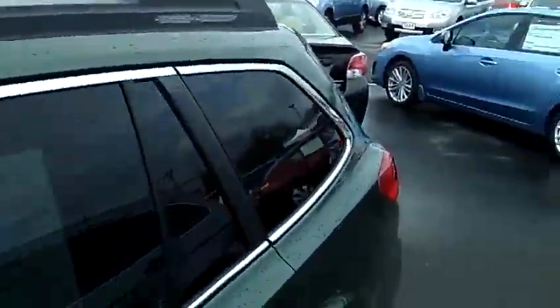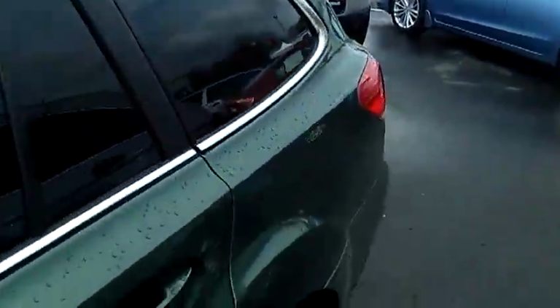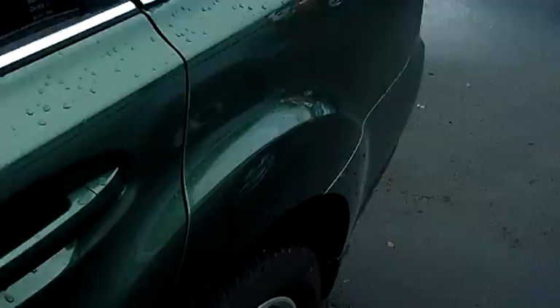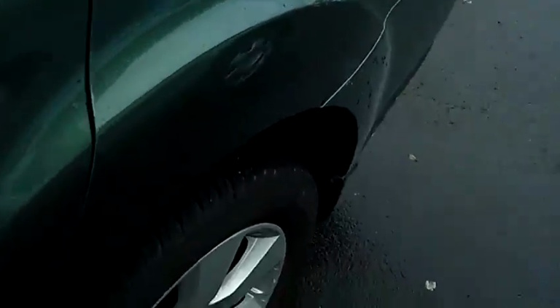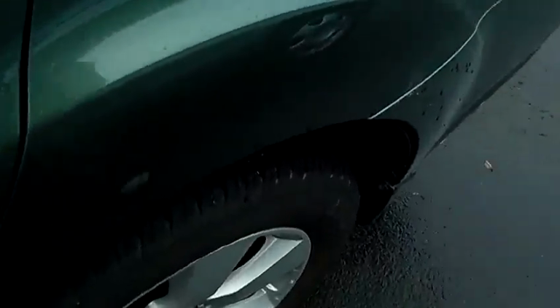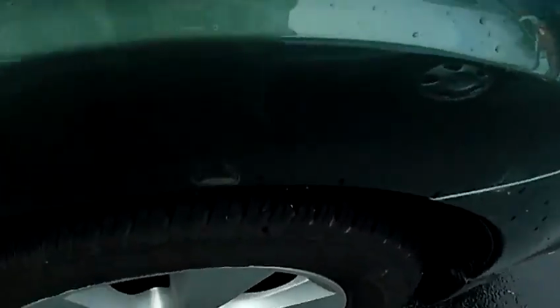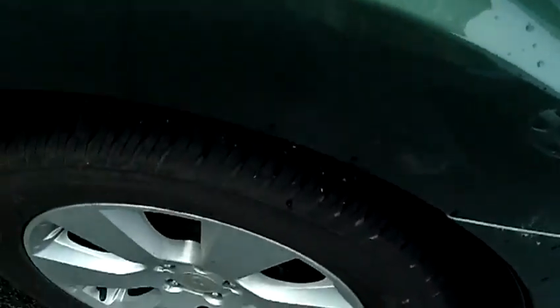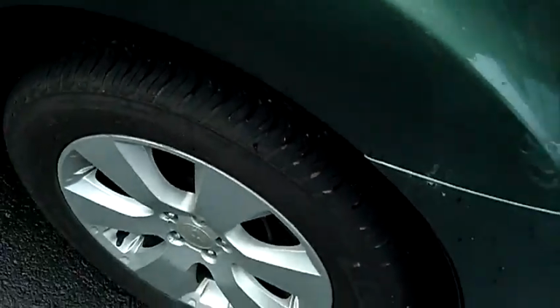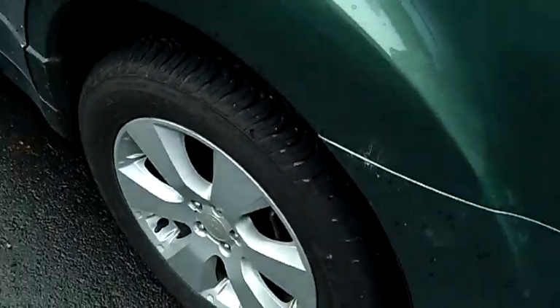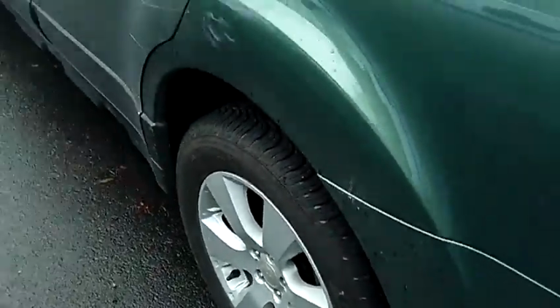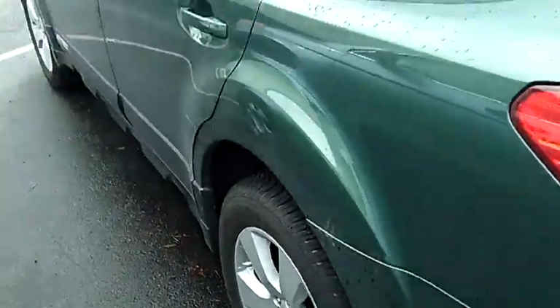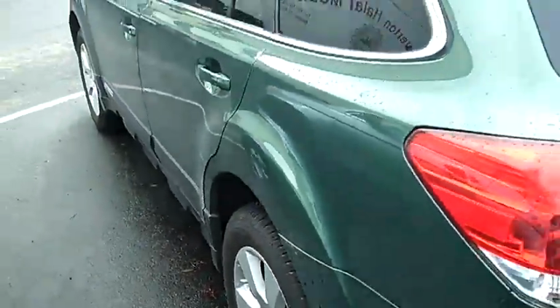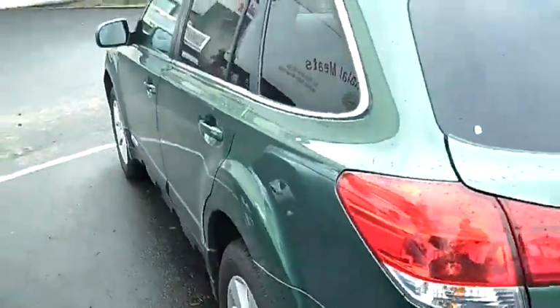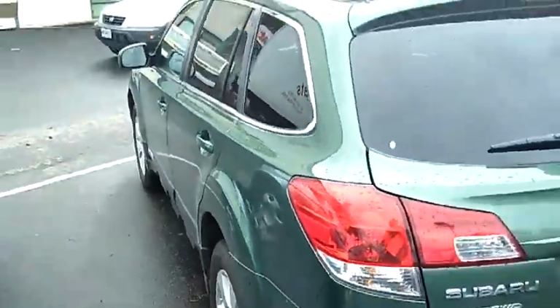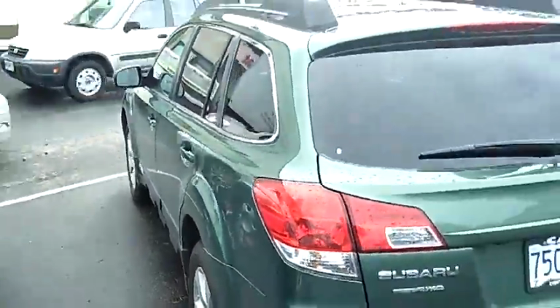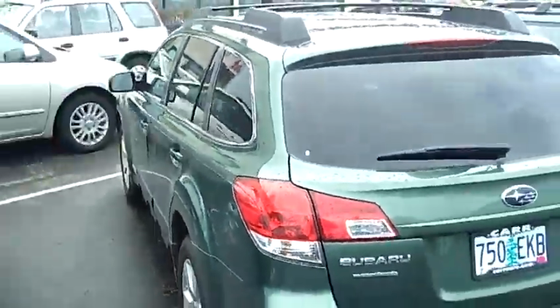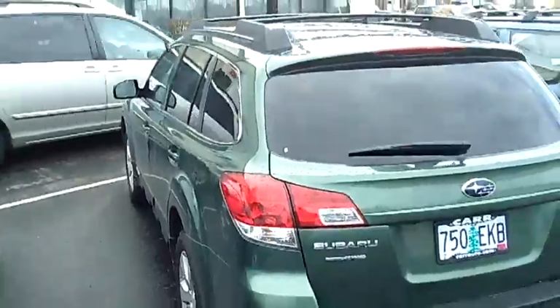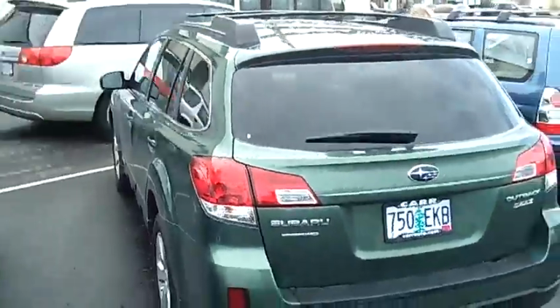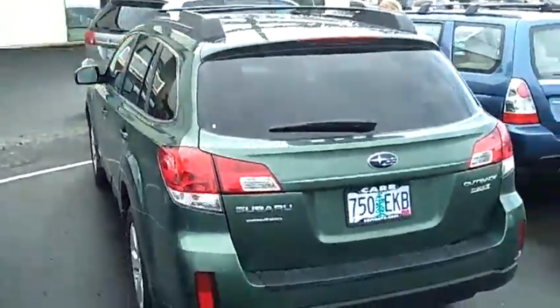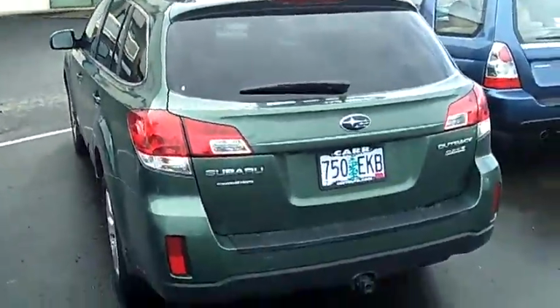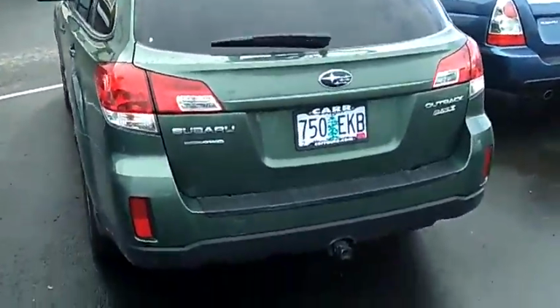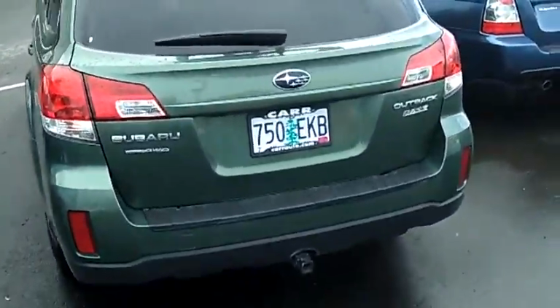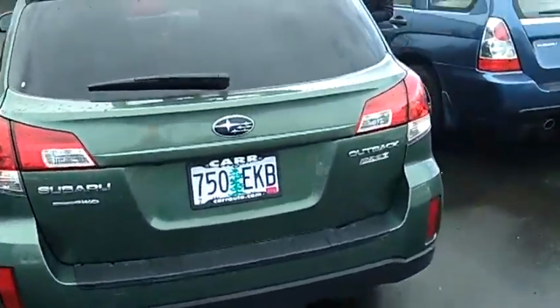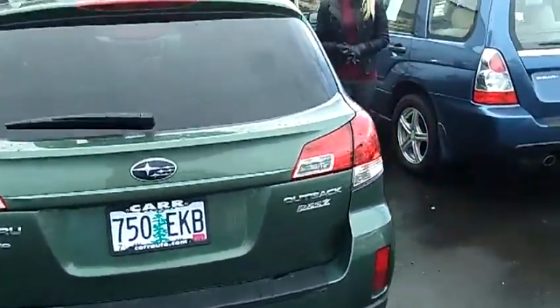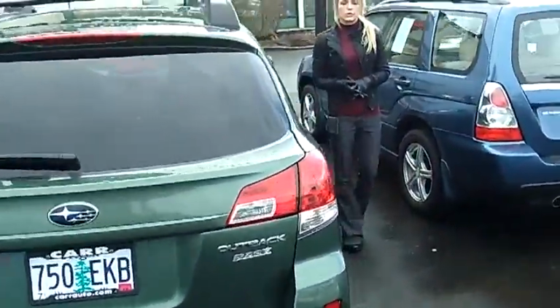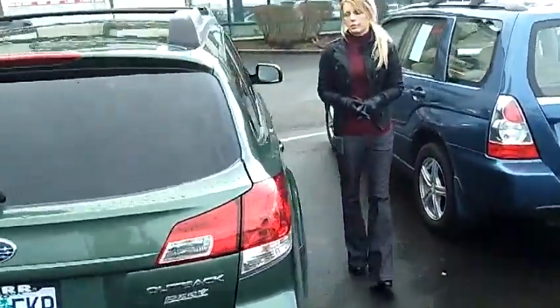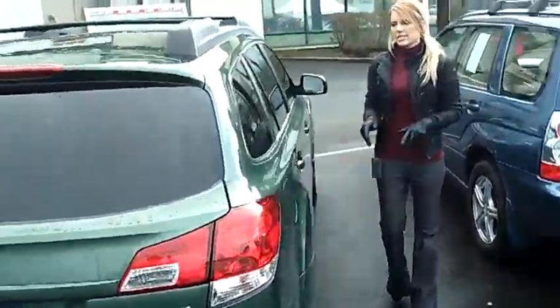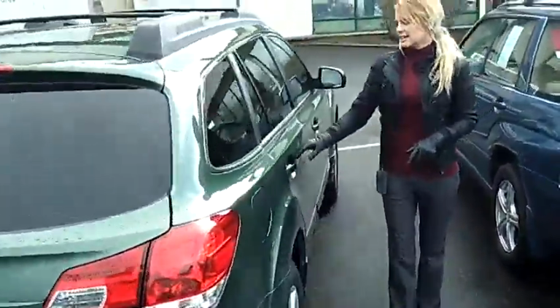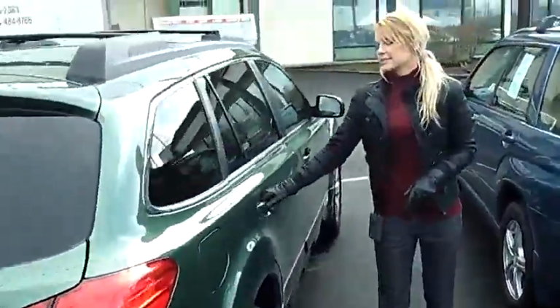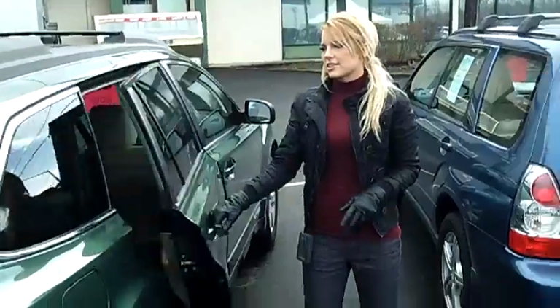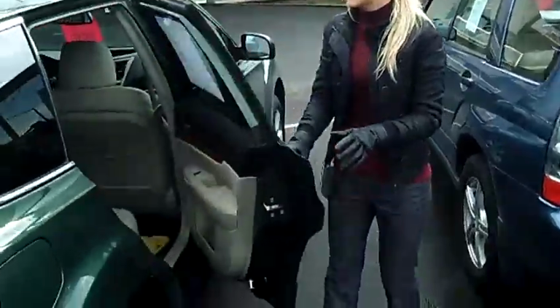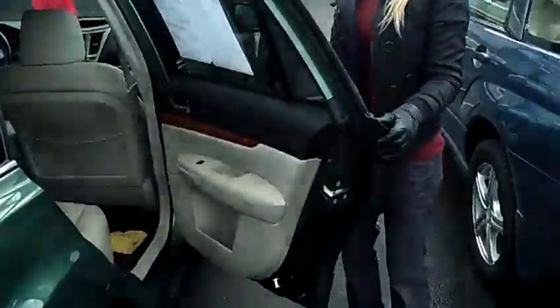This vehicle is a four-cylinder, 2.5-liter automatic CVT with manual mode. It is a partial zero-emissions vehicle. It has a roof rack, moonroof, privacy glass, and a rear spoiler.